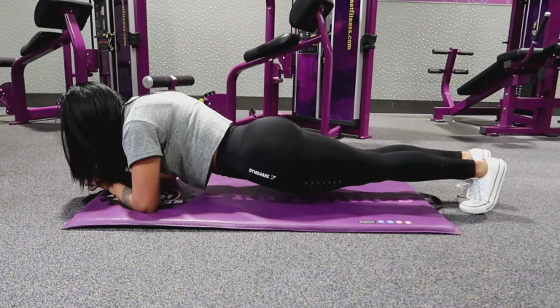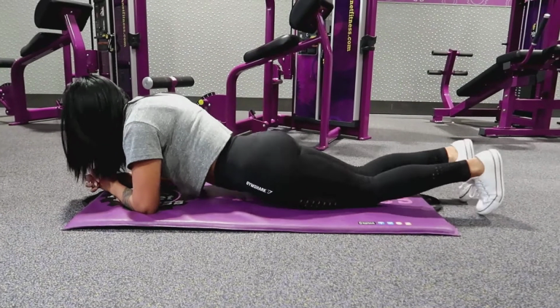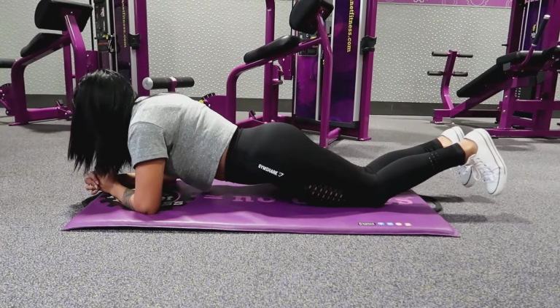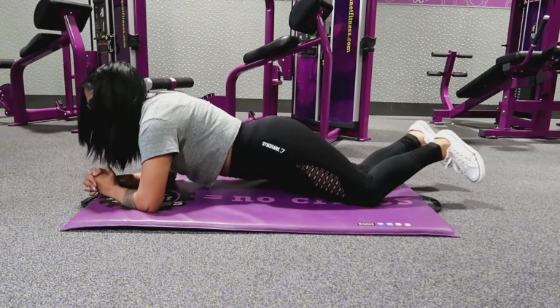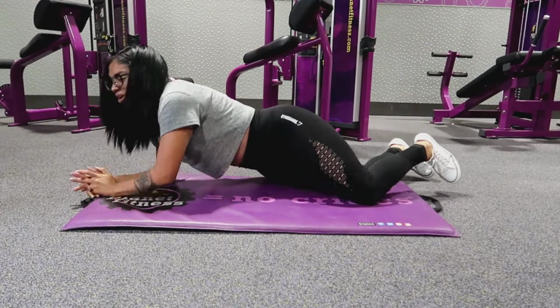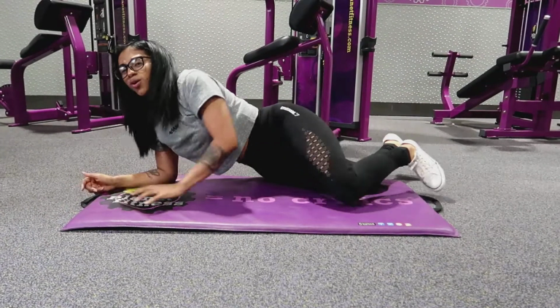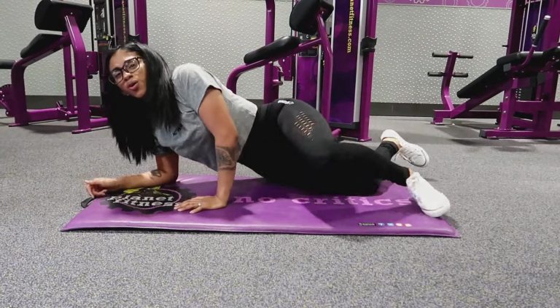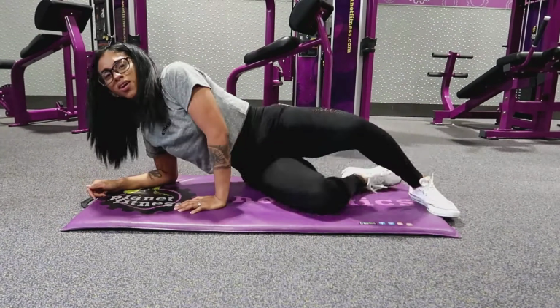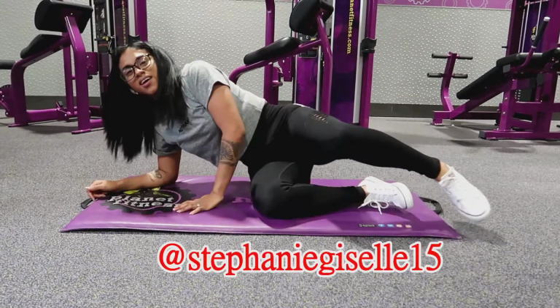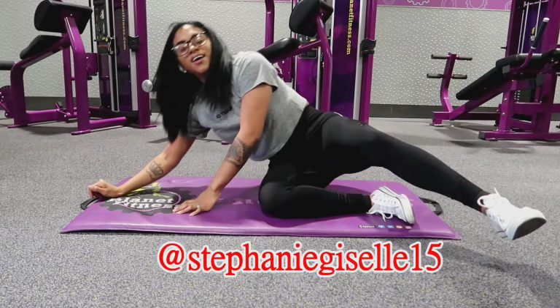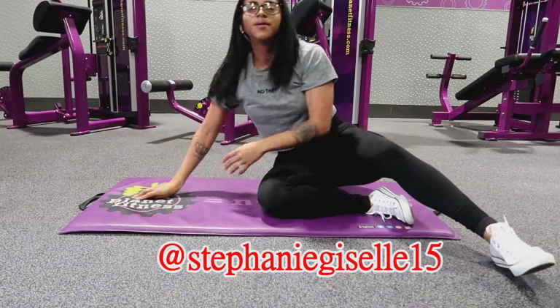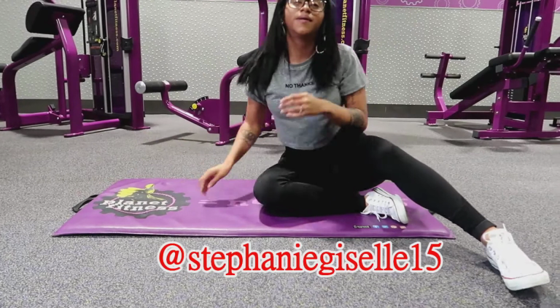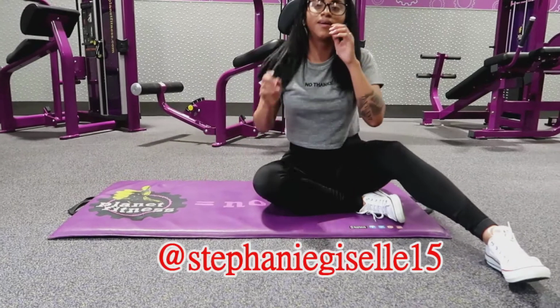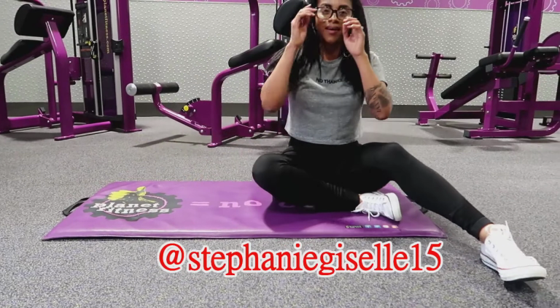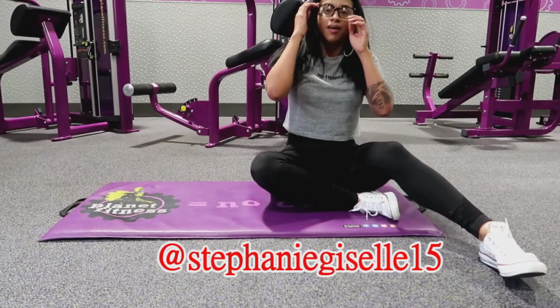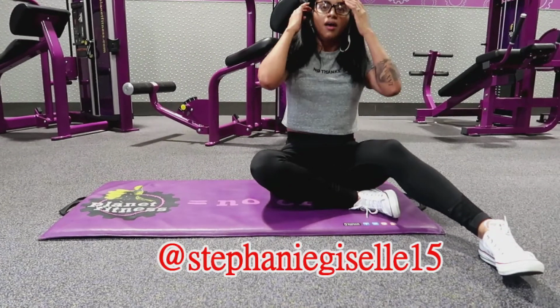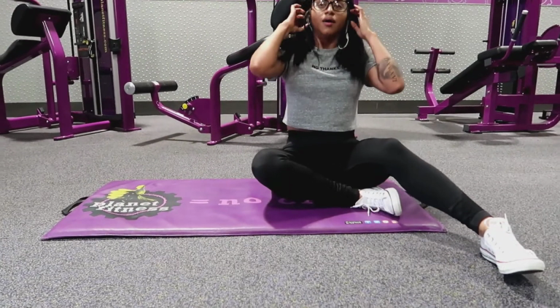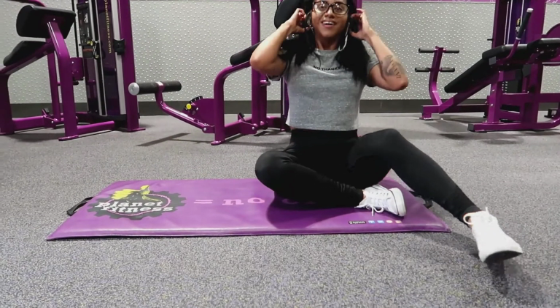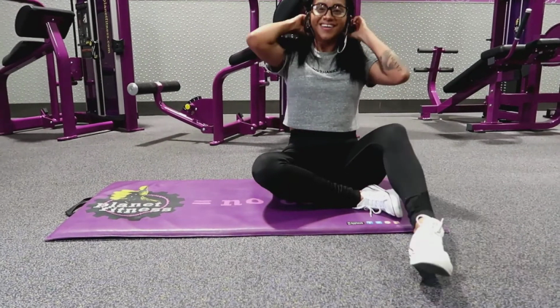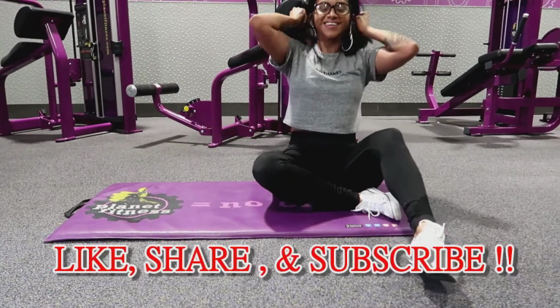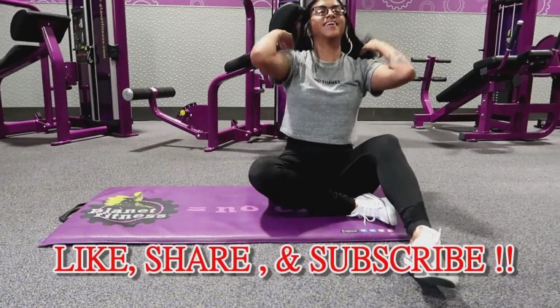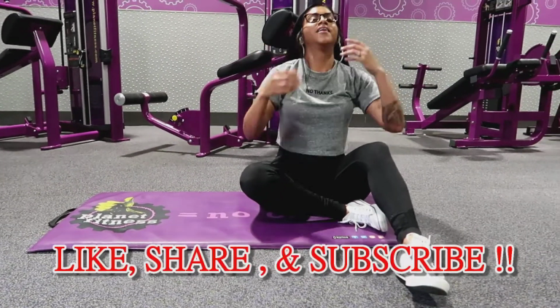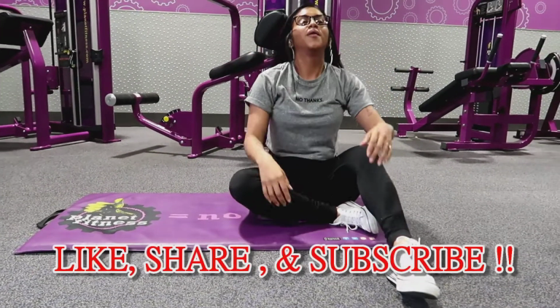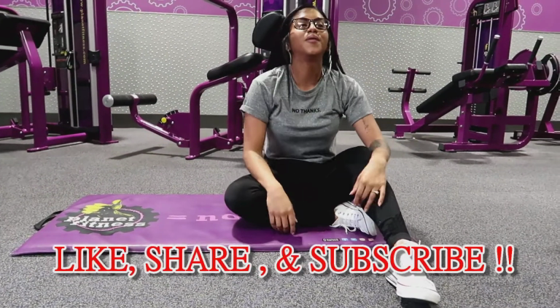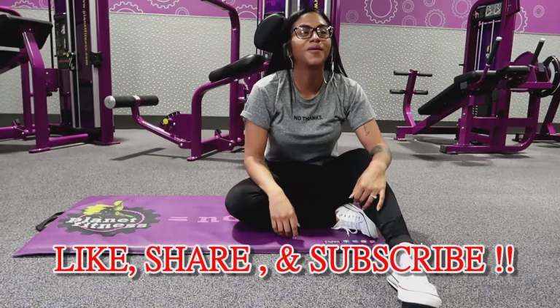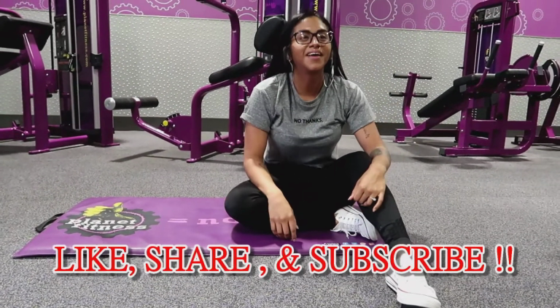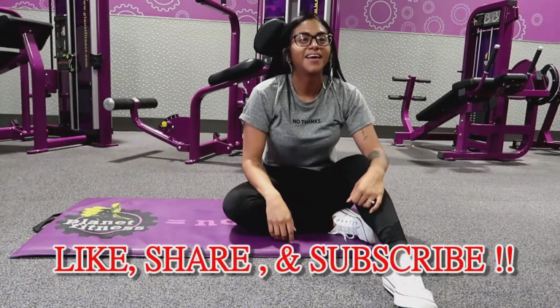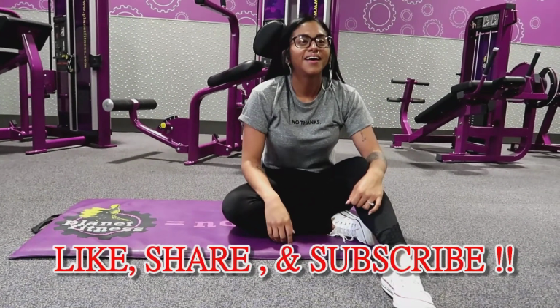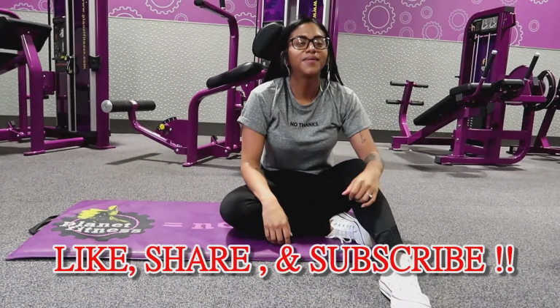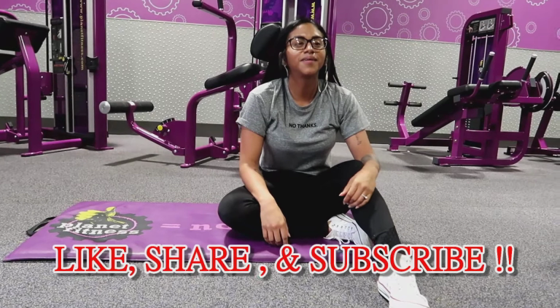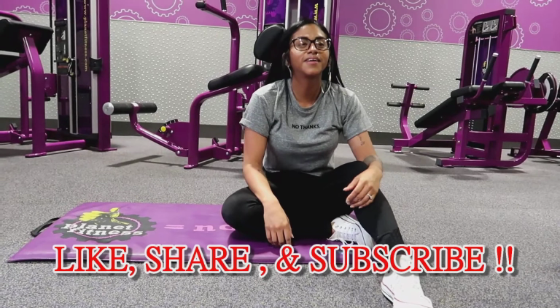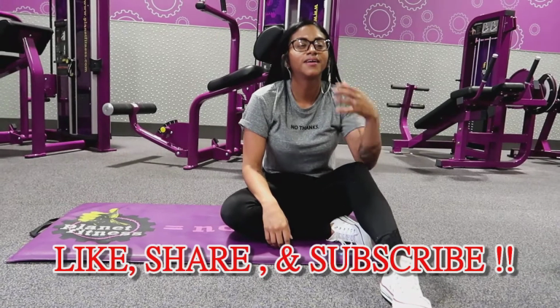So make sure to follow your girl at stephaniejussell15, and like, share, and subscribe. Until next time, bye!